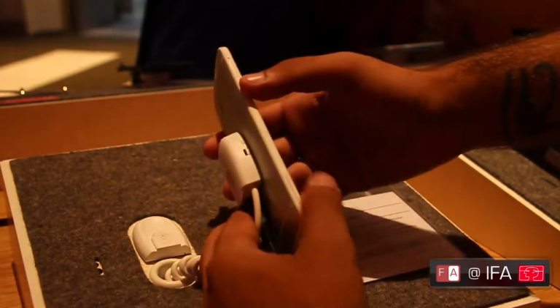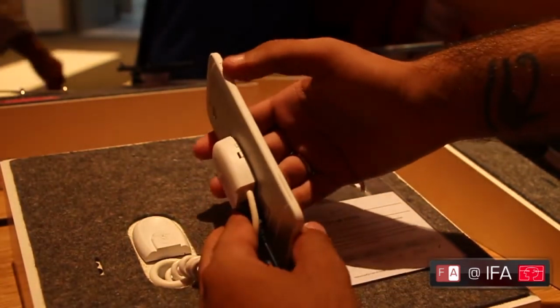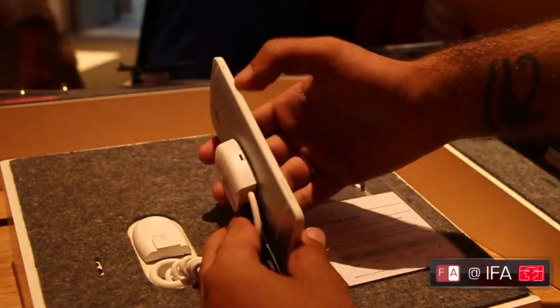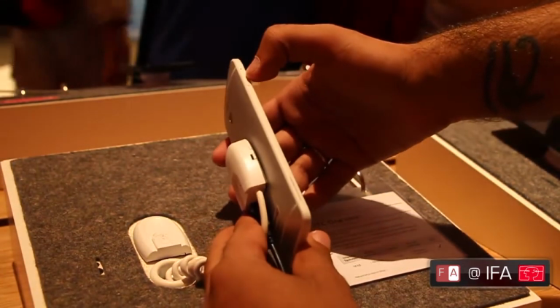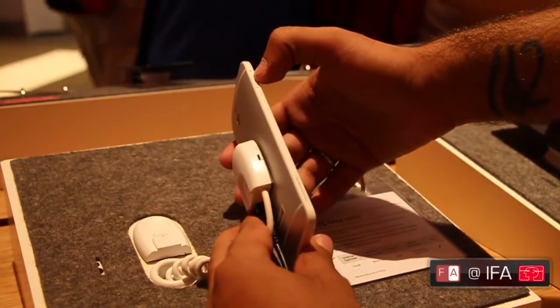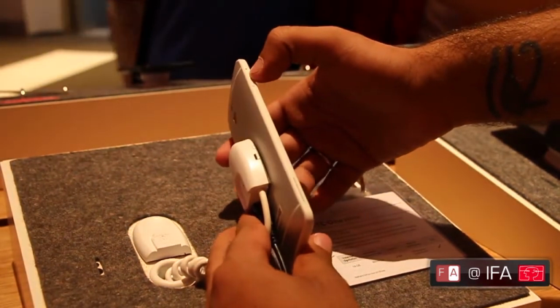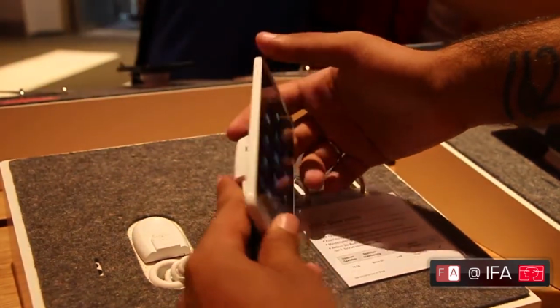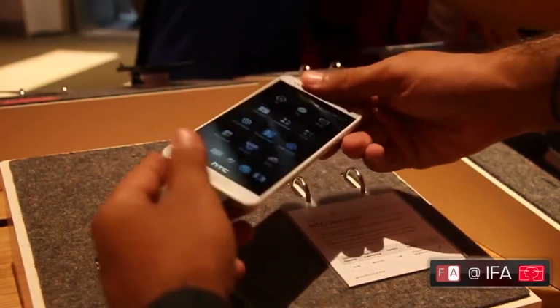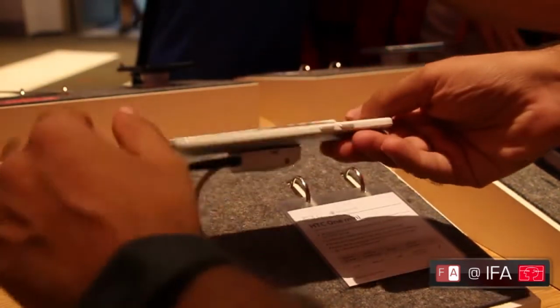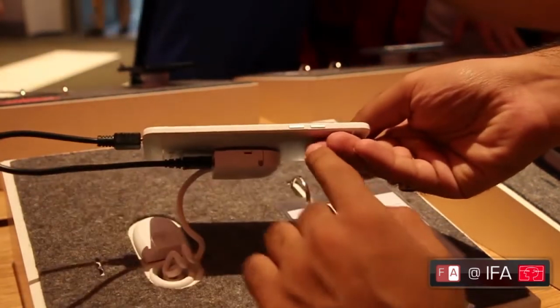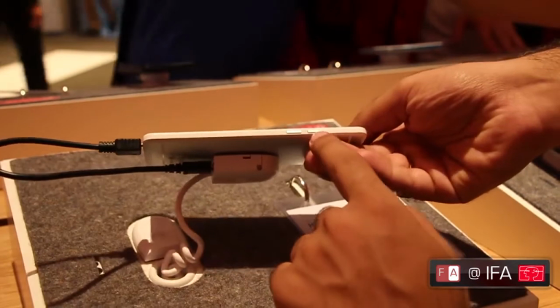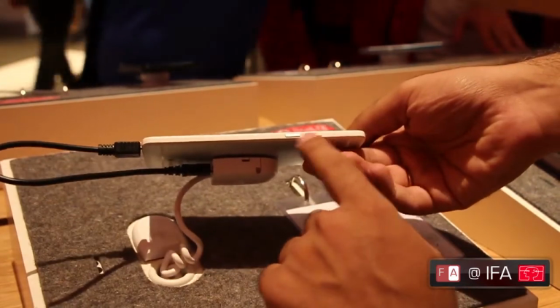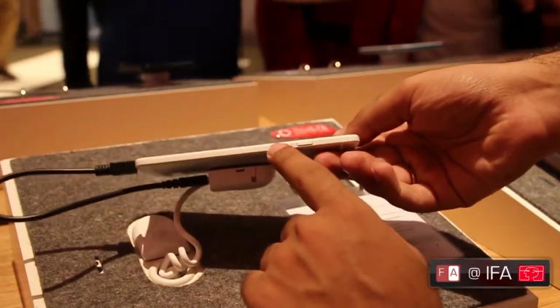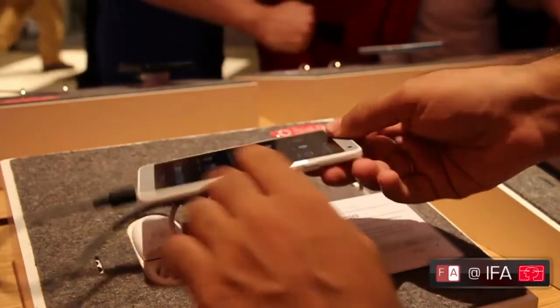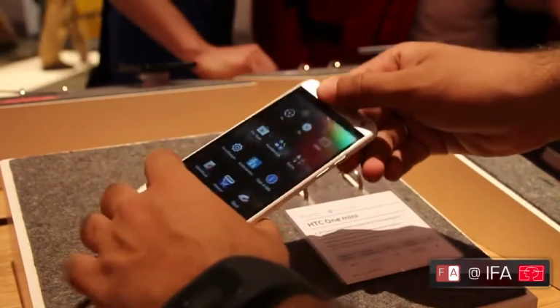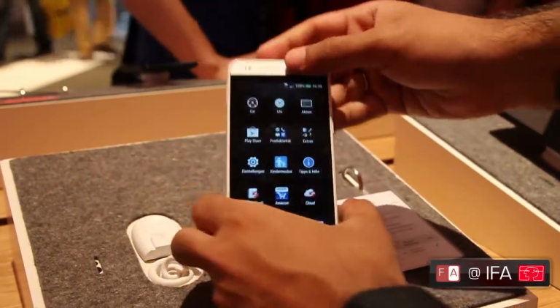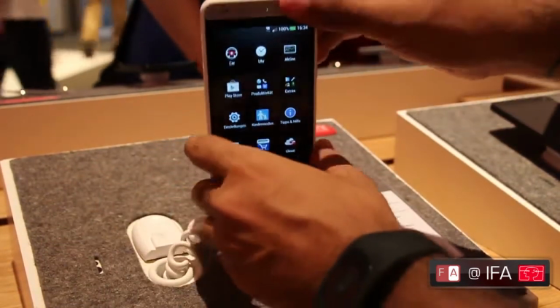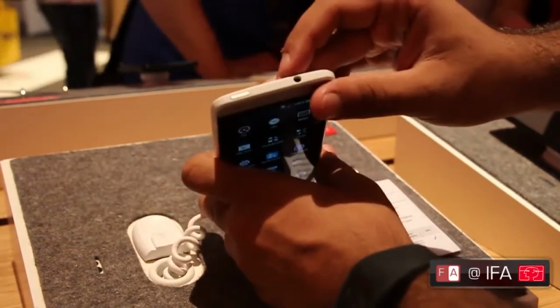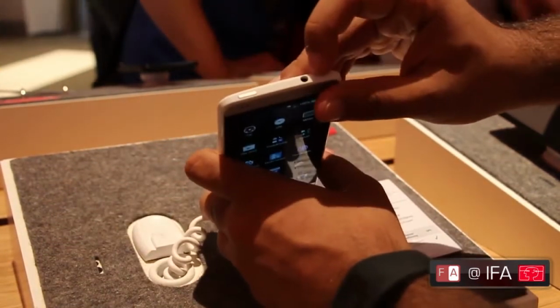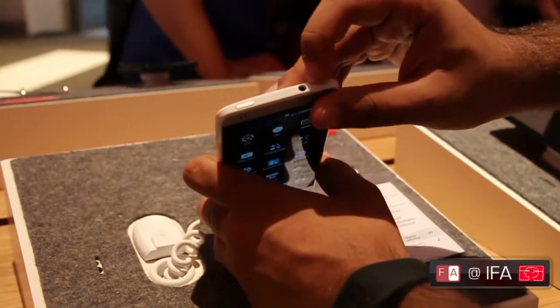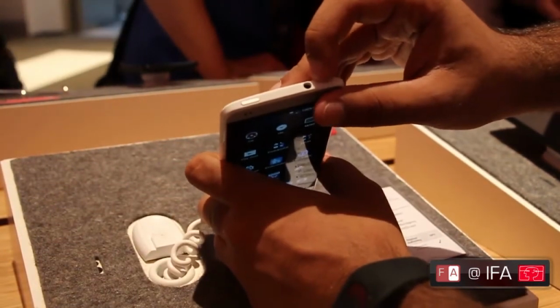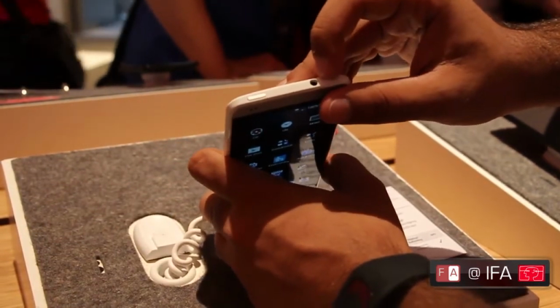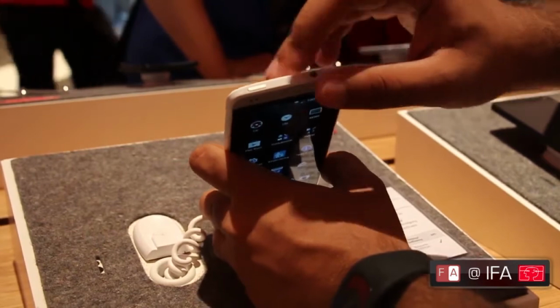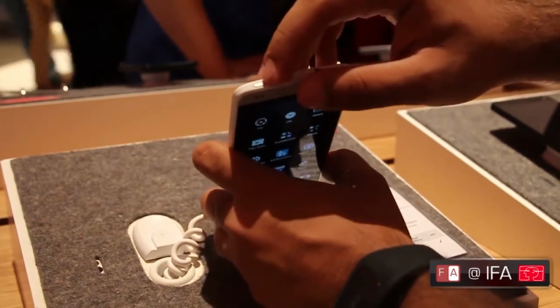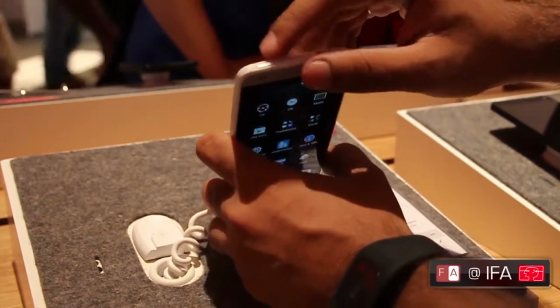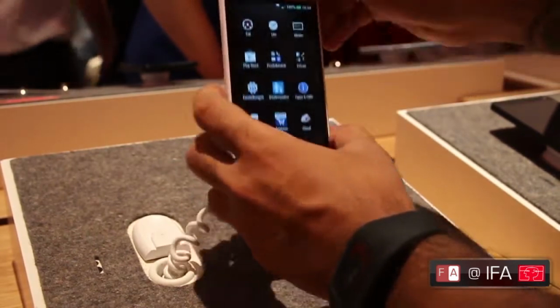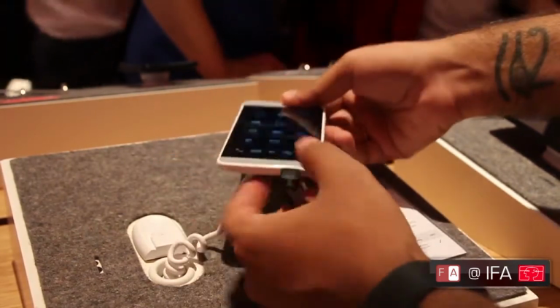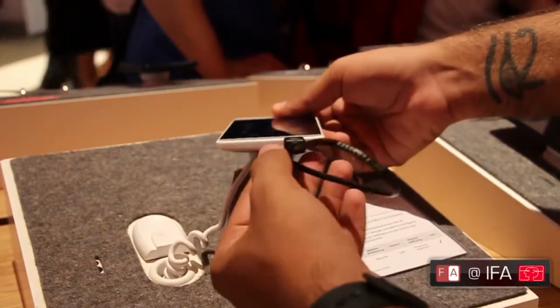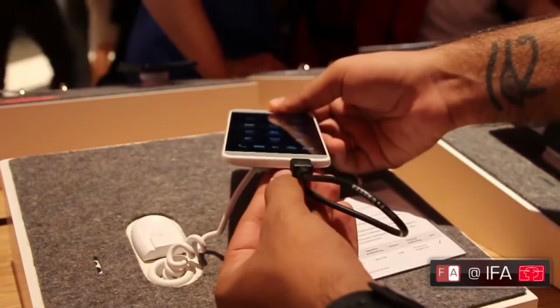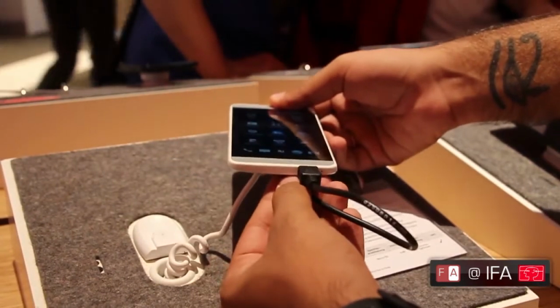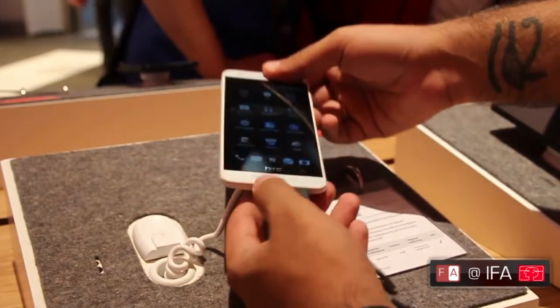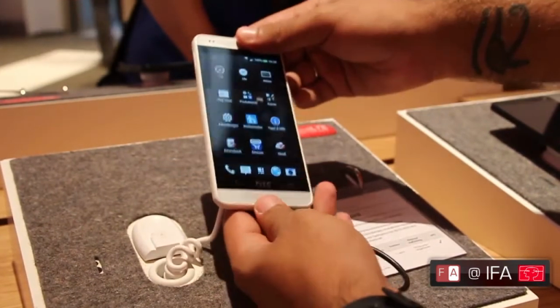On the left side, you've got the micro SIM card slot. On the right, you've got the volume rocker. The top of the phone sports the 3.5mm audio jack and the power key. The micro USB port is at the bottom of the phone.